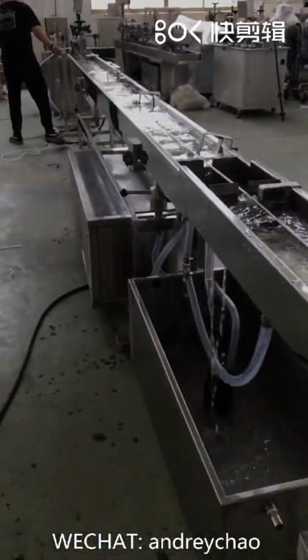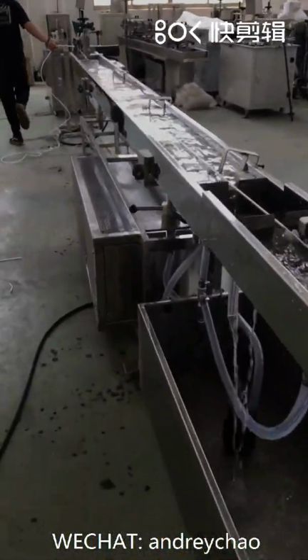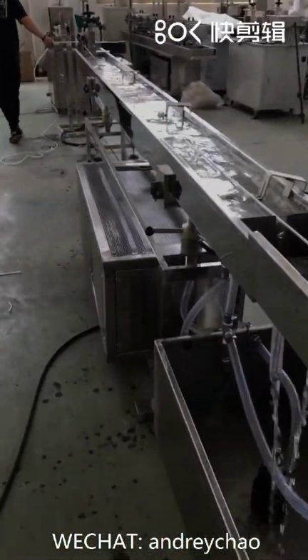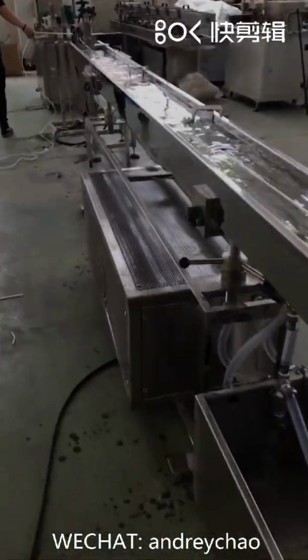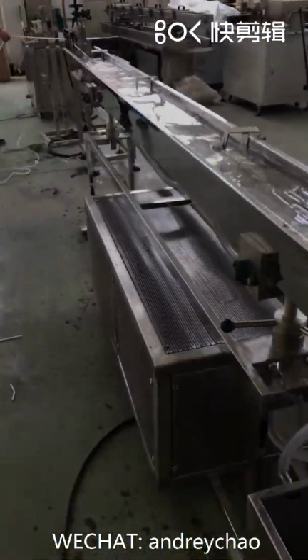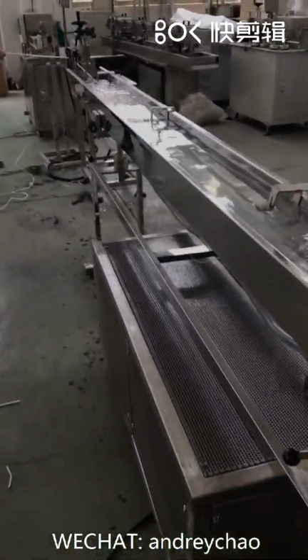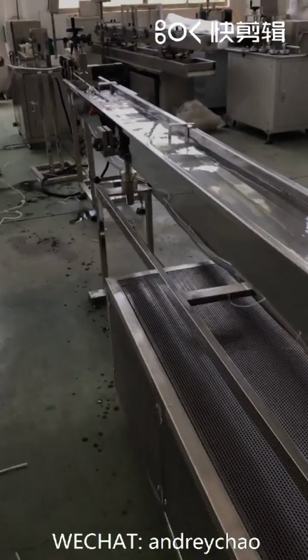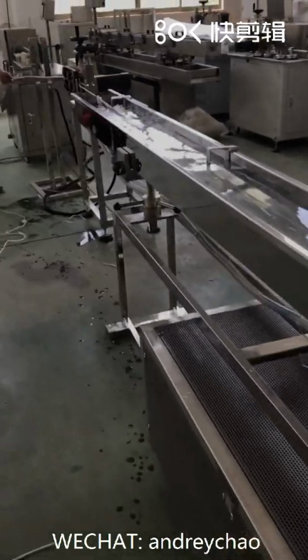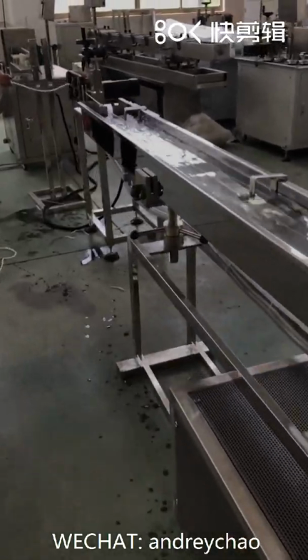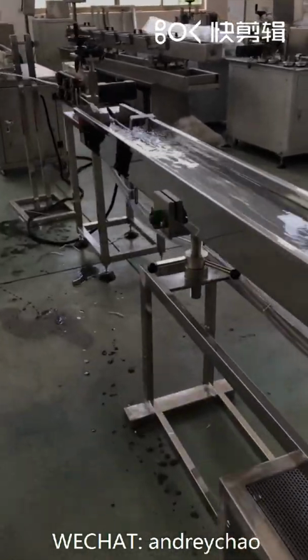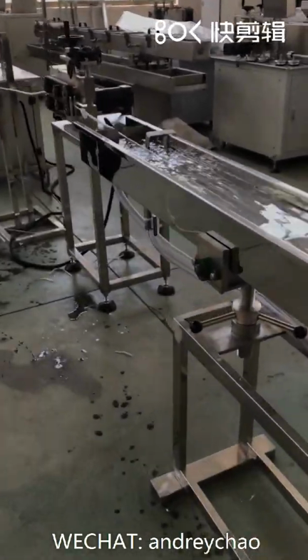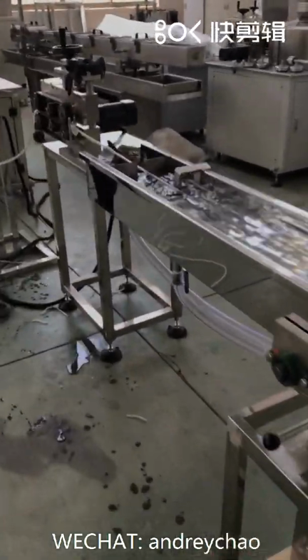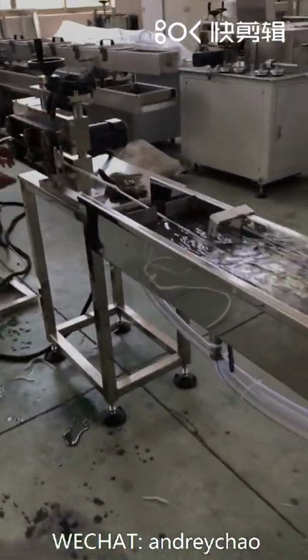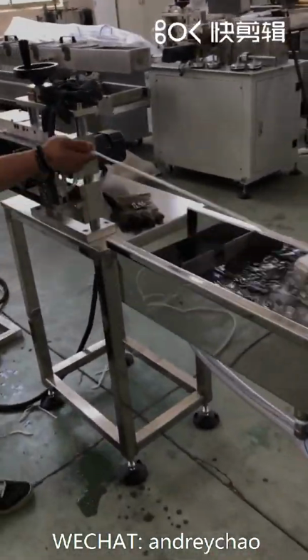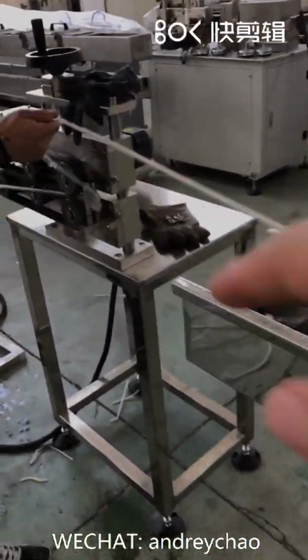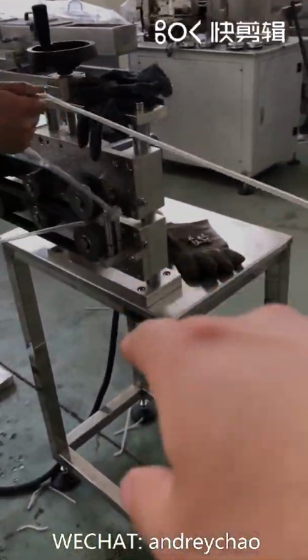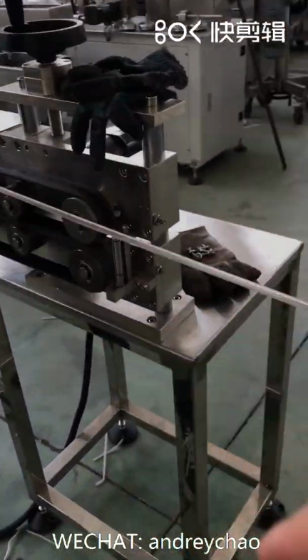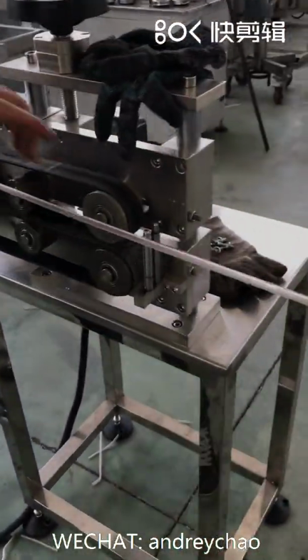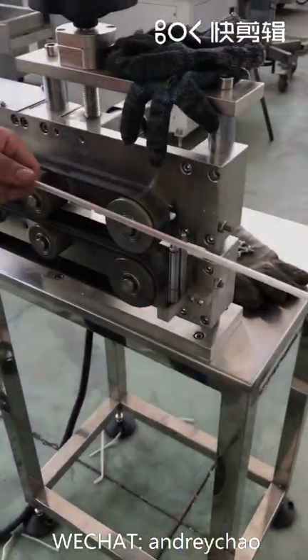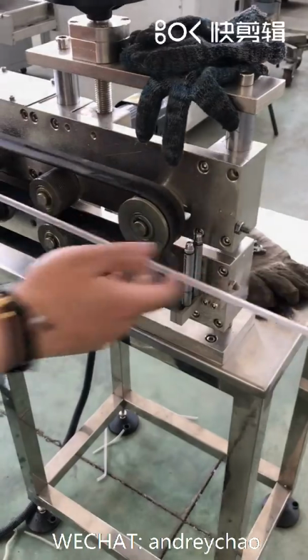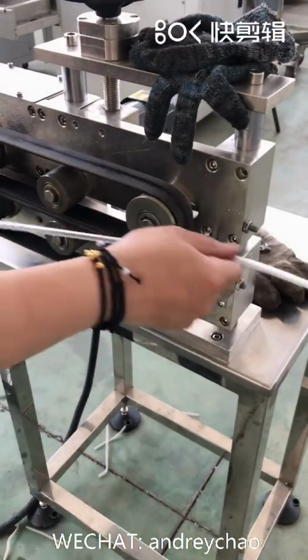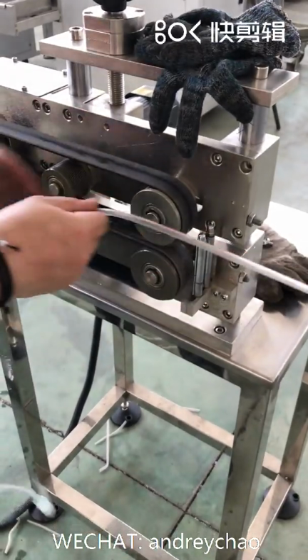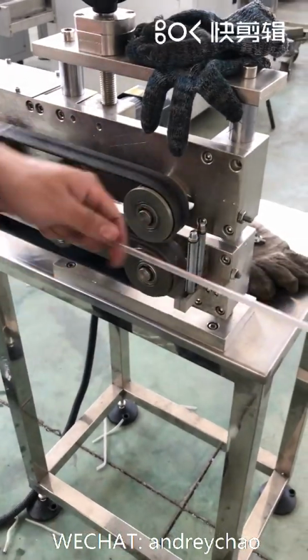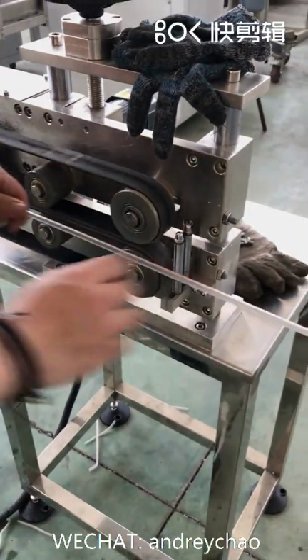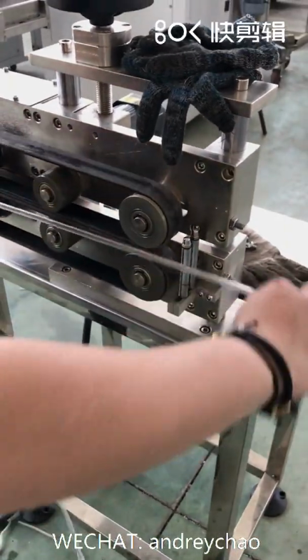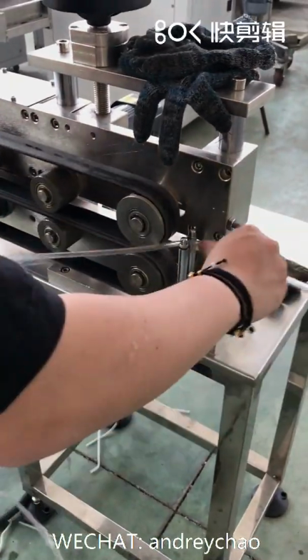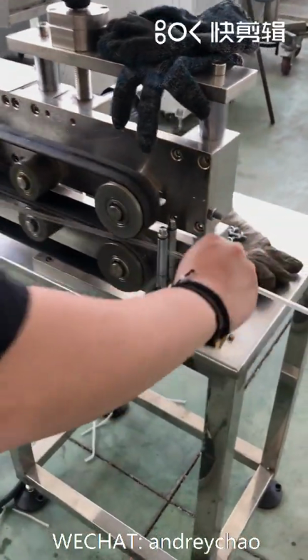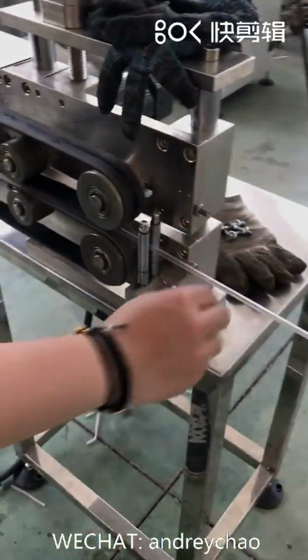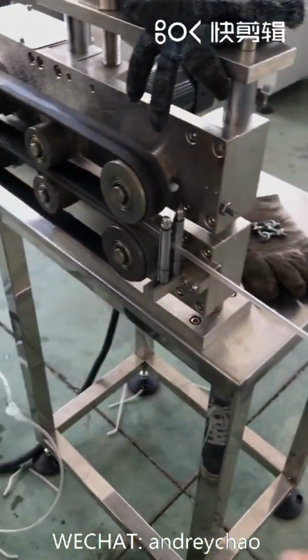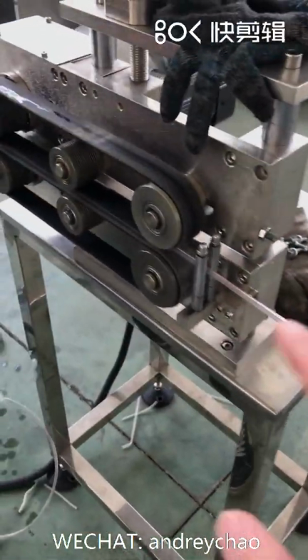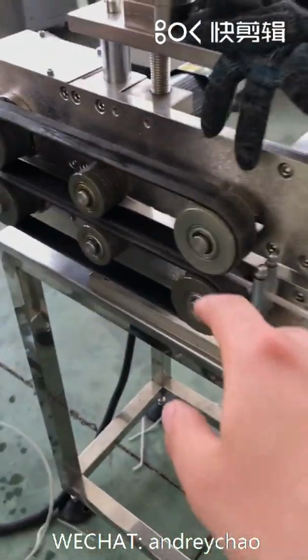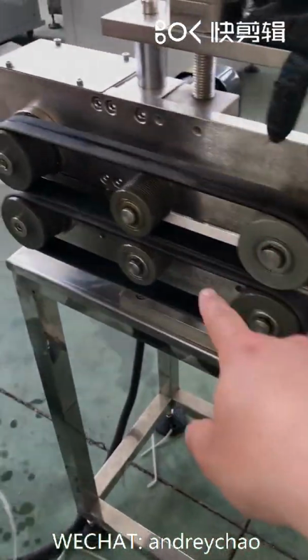One guy to pull it, then first insert the tube inside of the puller.